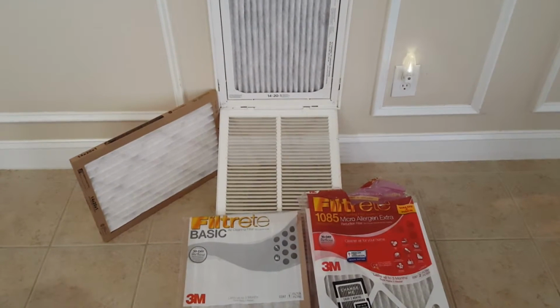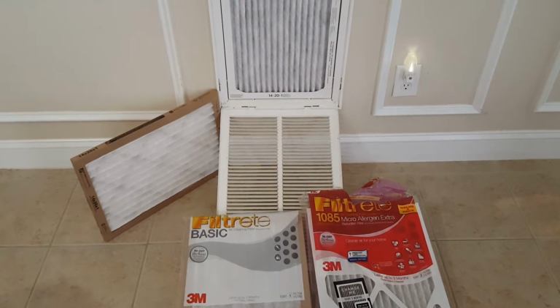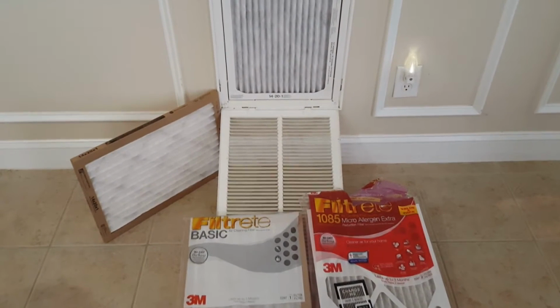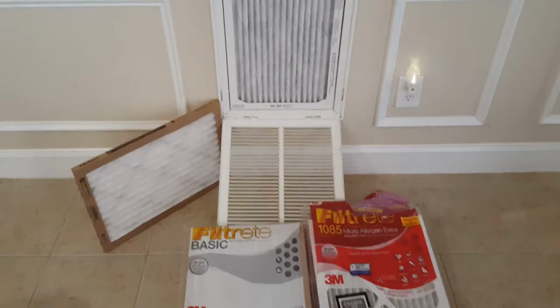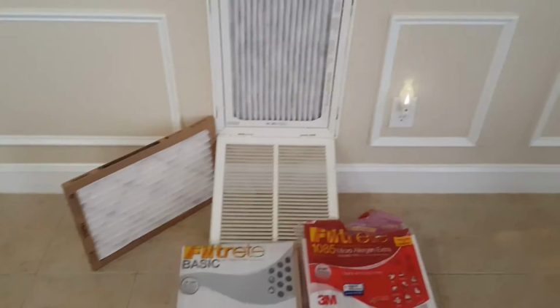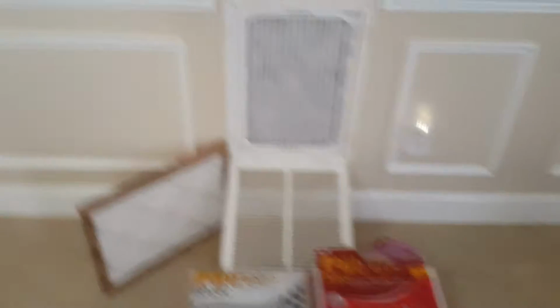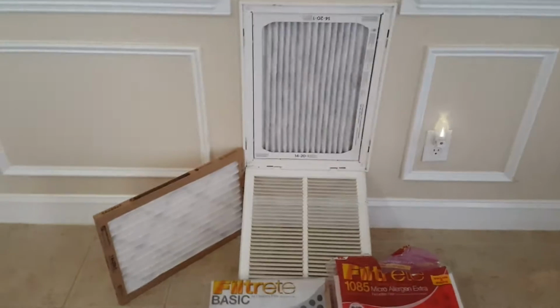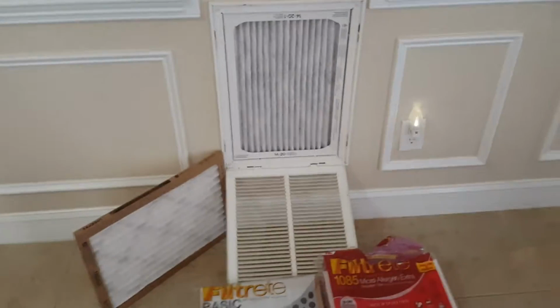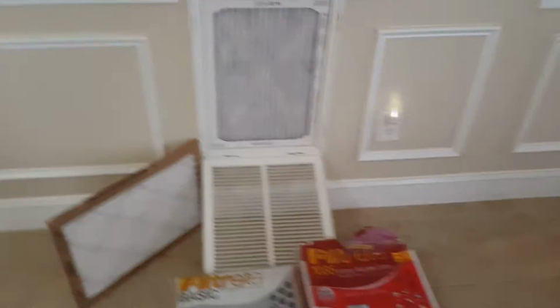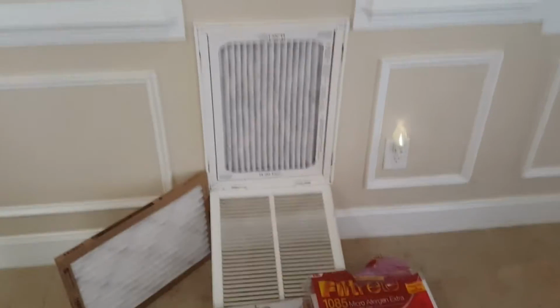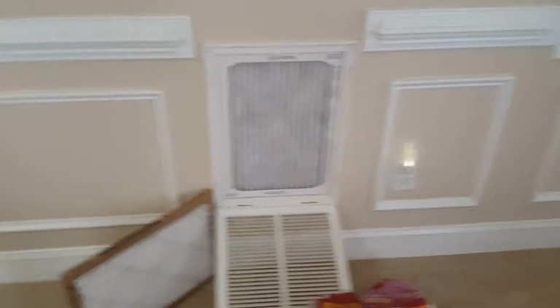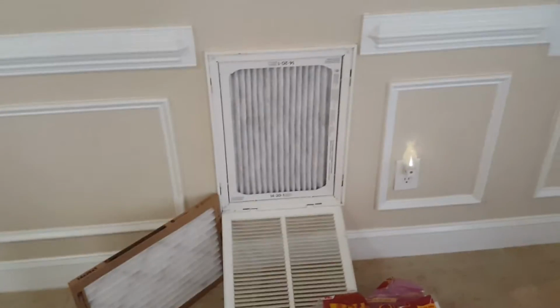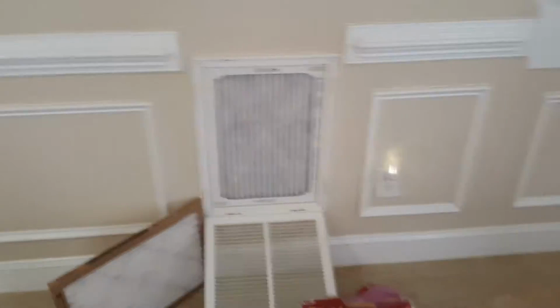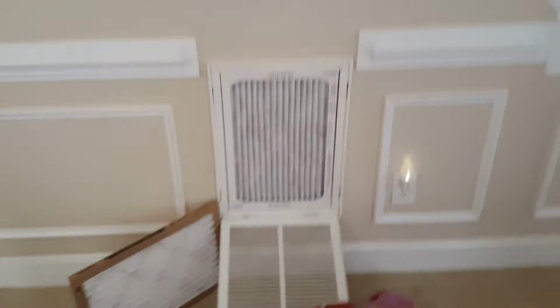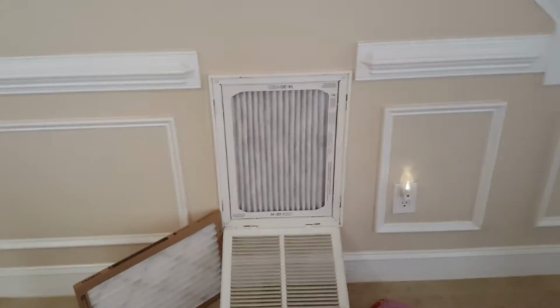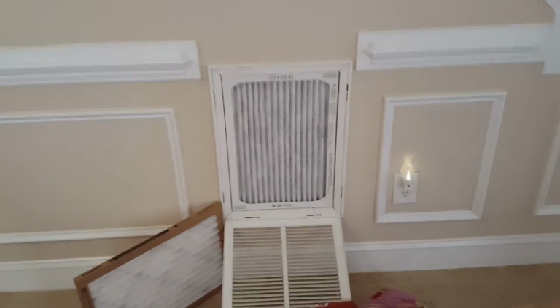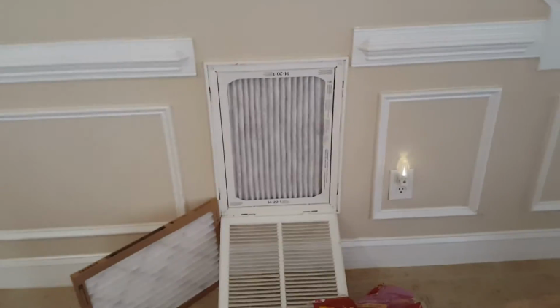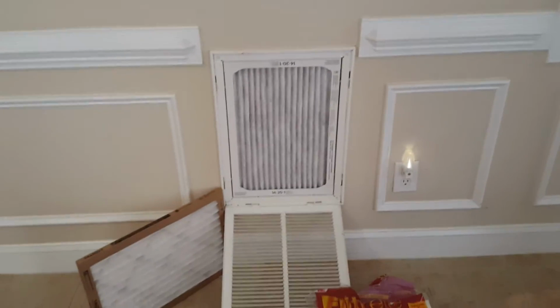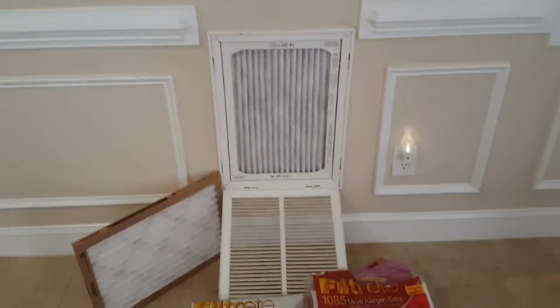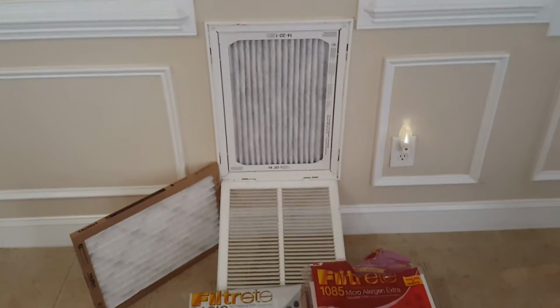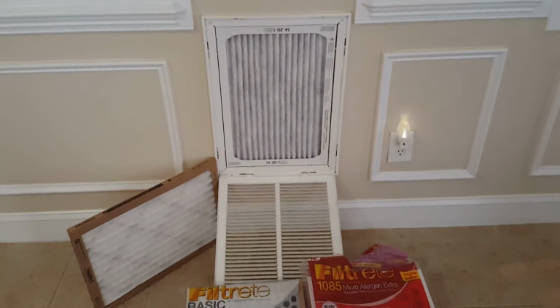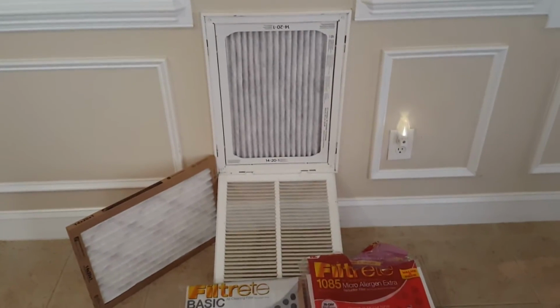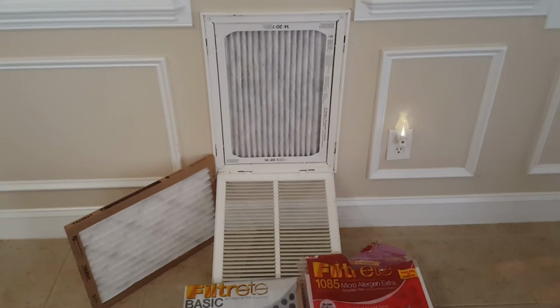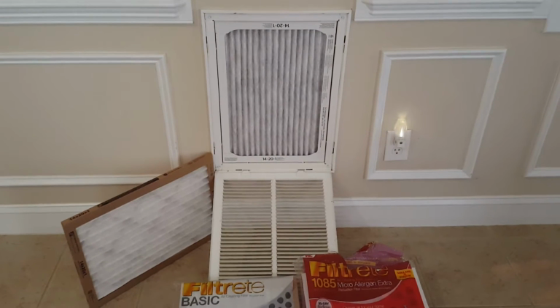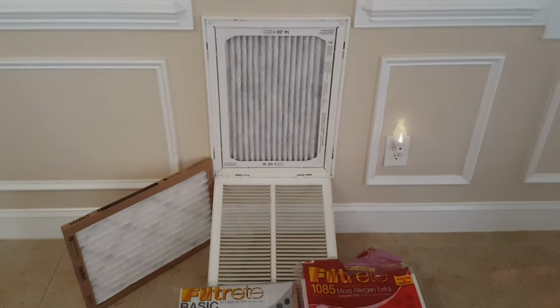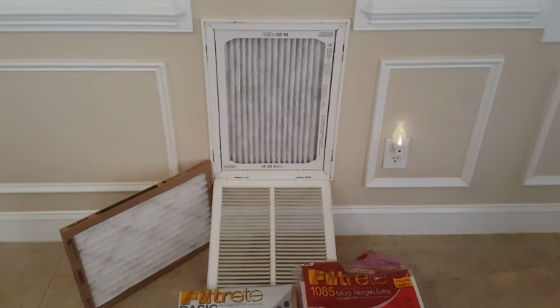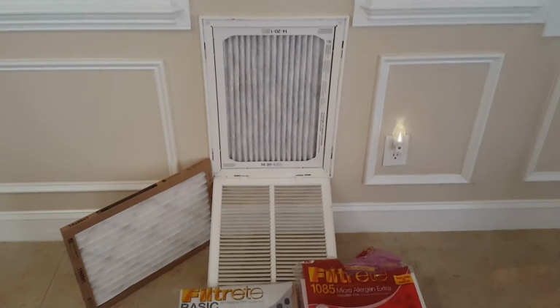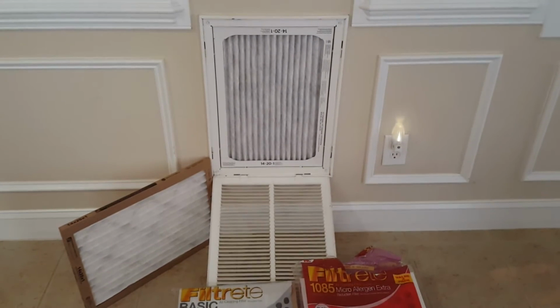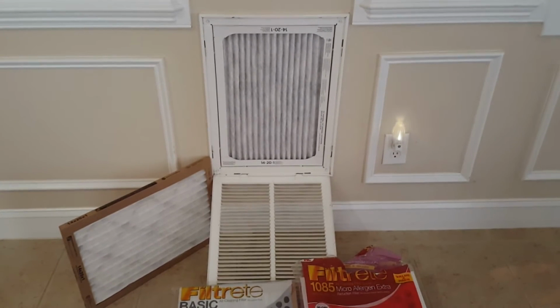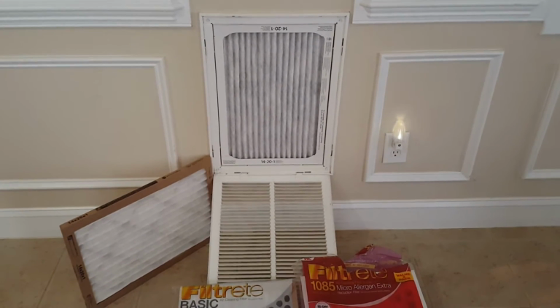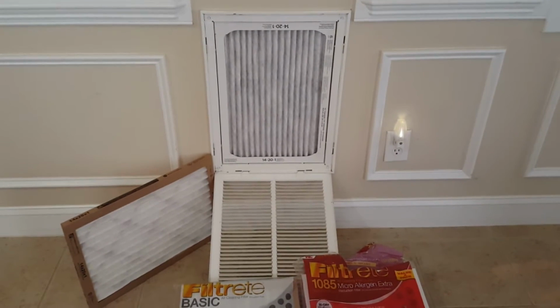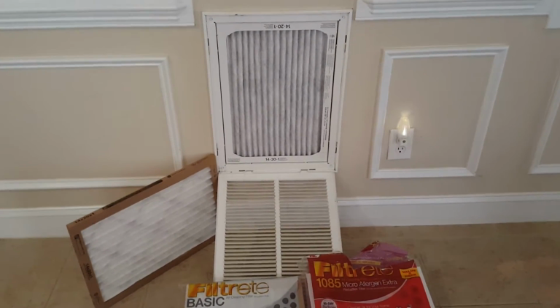Hello Bitcoin Universe, how's it going out there today? I'm giving you guys an update on my return. This is how I'm filtering the air going to the Ant Miners.